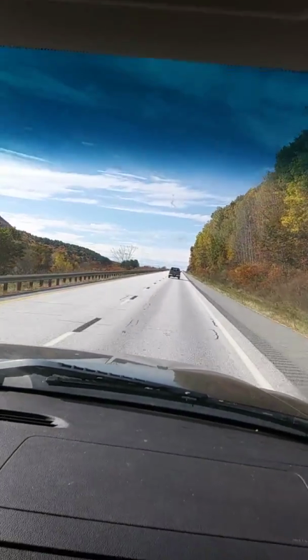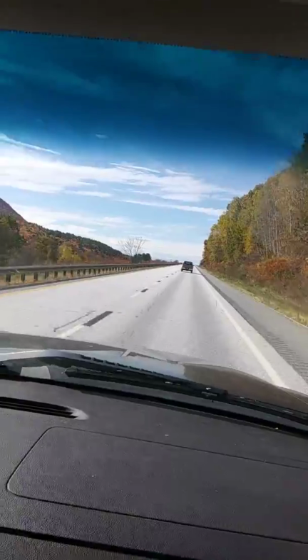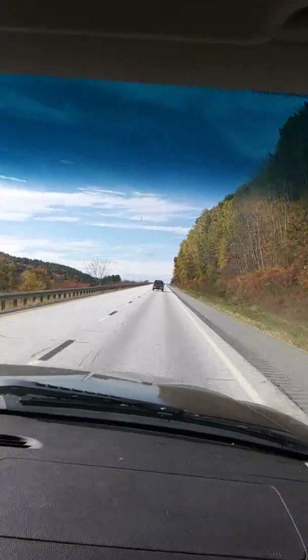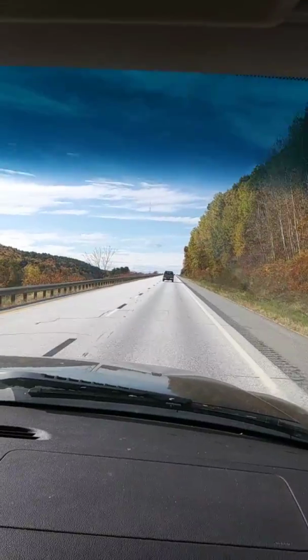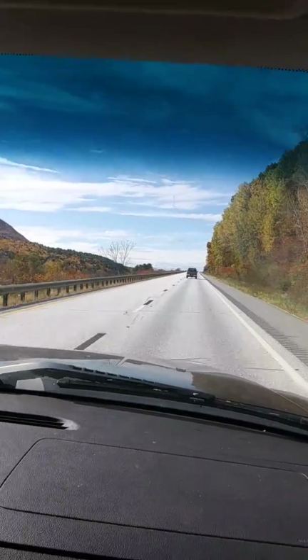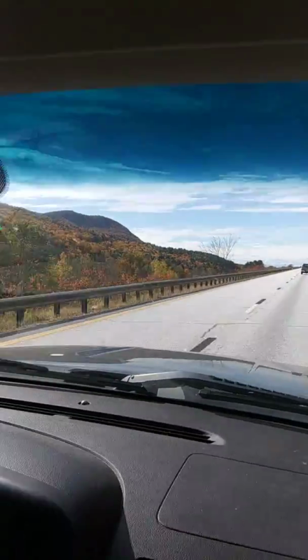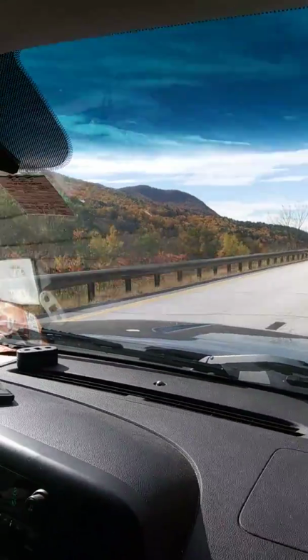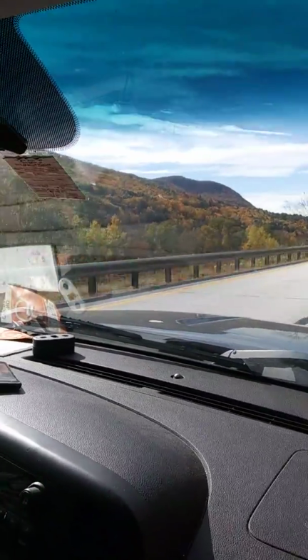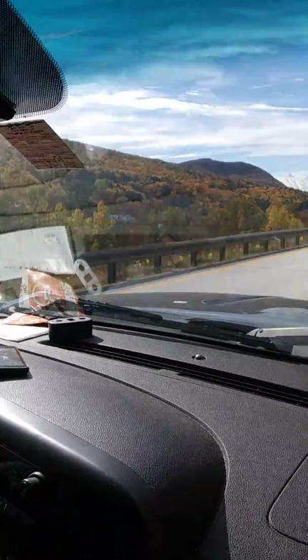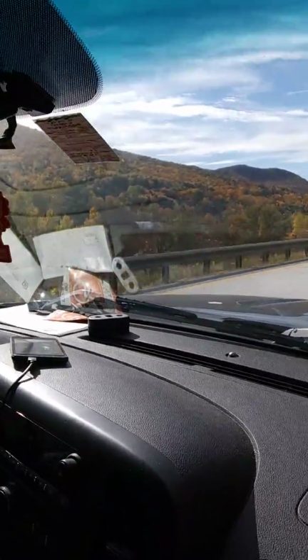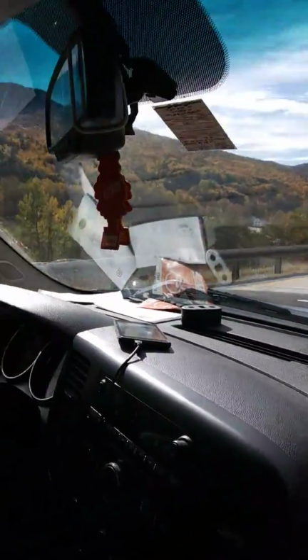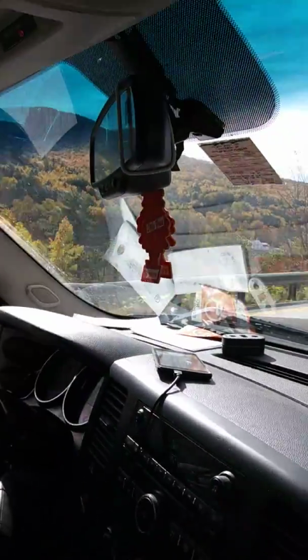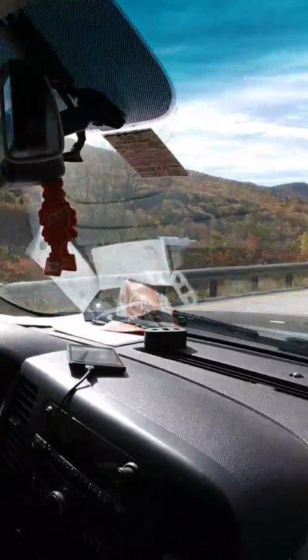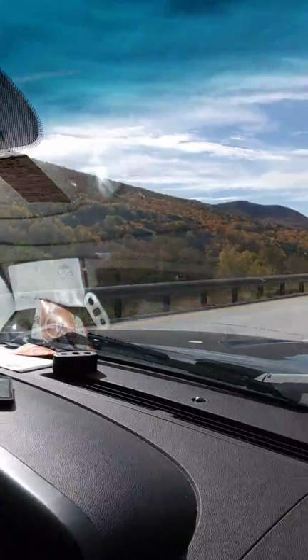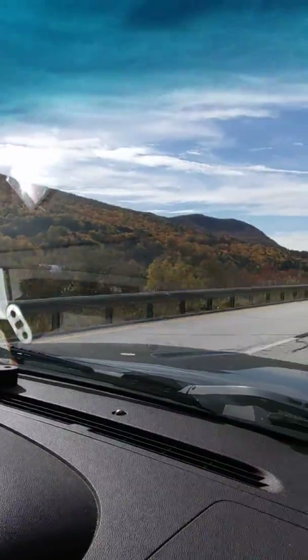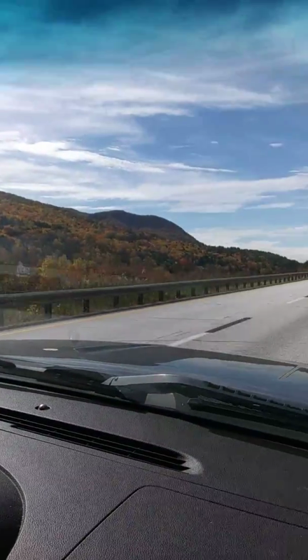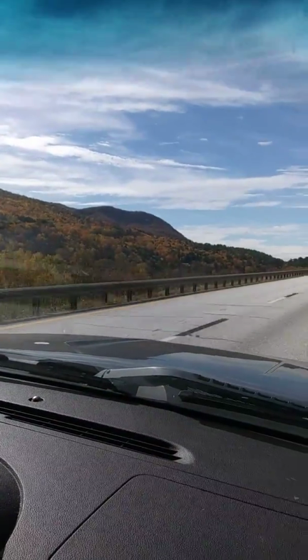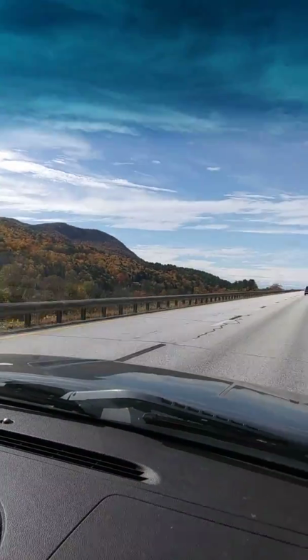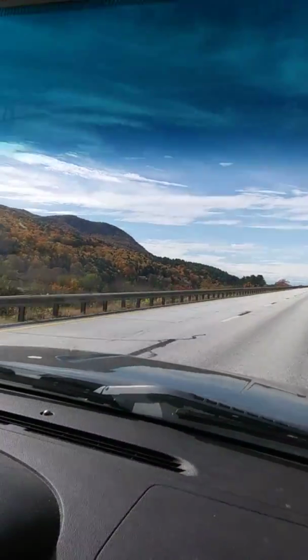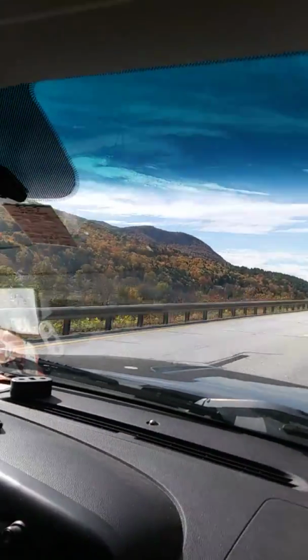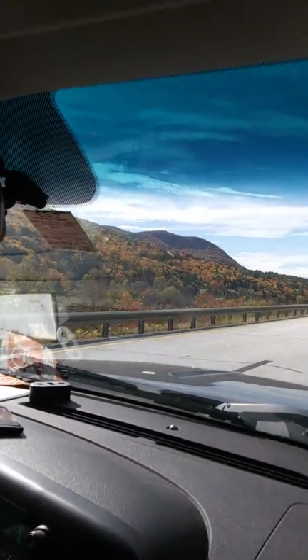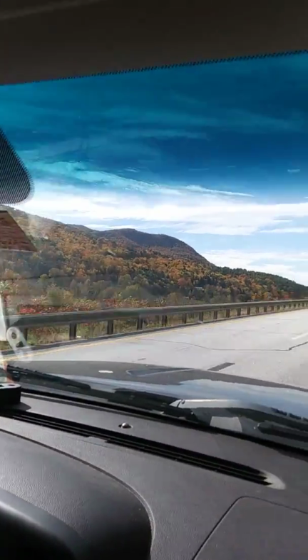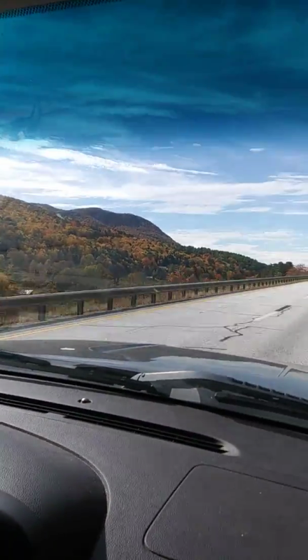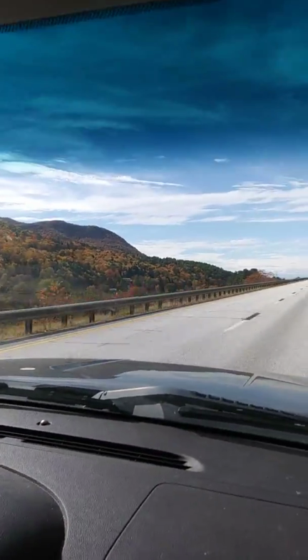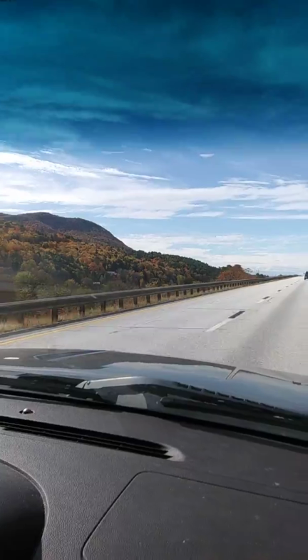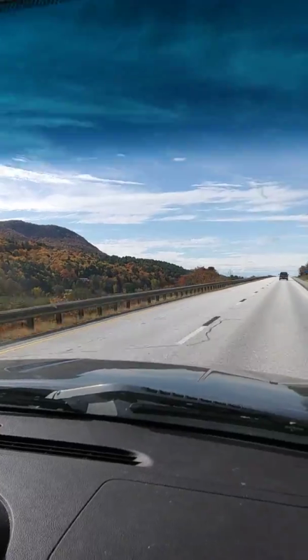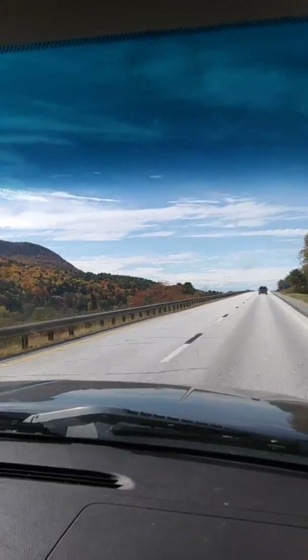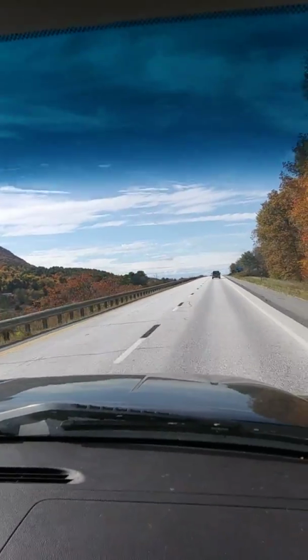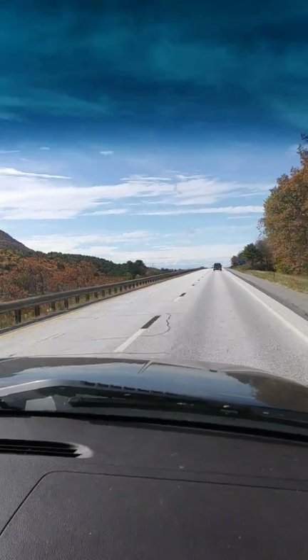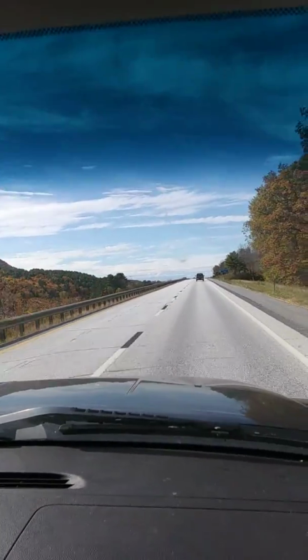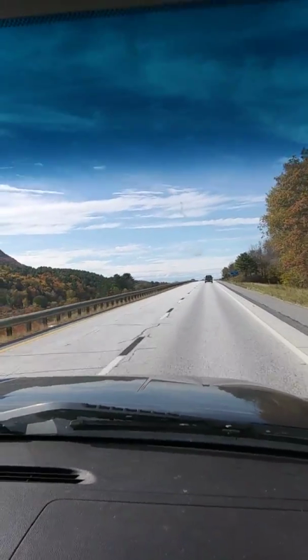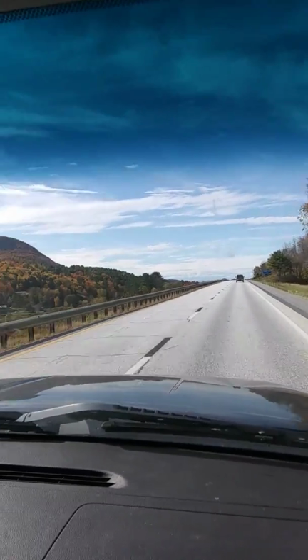Pretty soon this will be all white — there'll be no more leaves. Look at these mountains. Someone said 'my goodness, it's disgusting' — but they clarified they meant it'll be disgusting when it snows, not the mountains themselves.